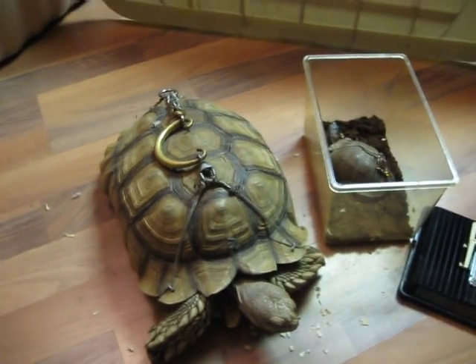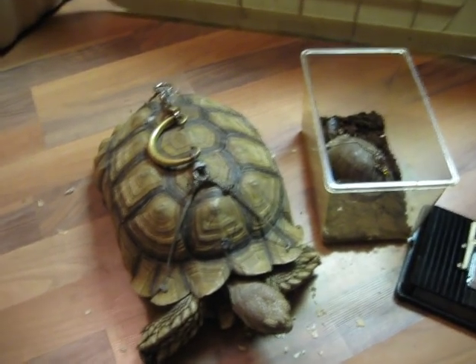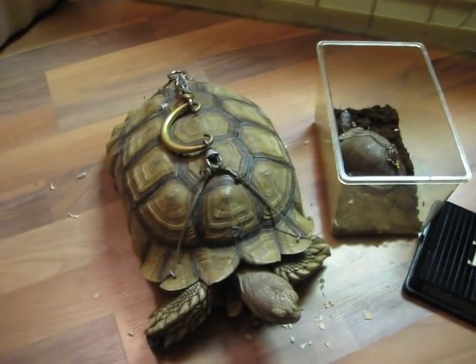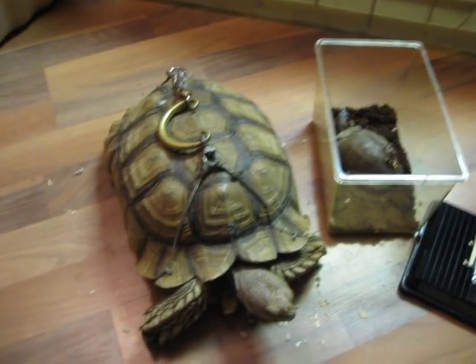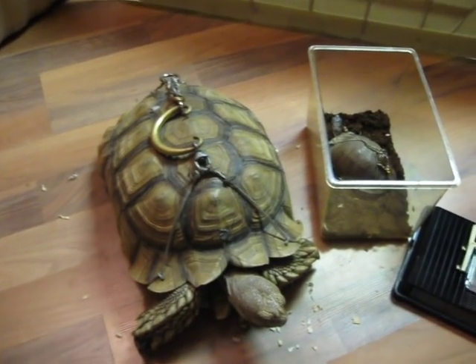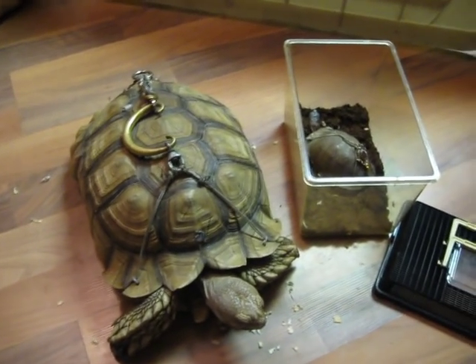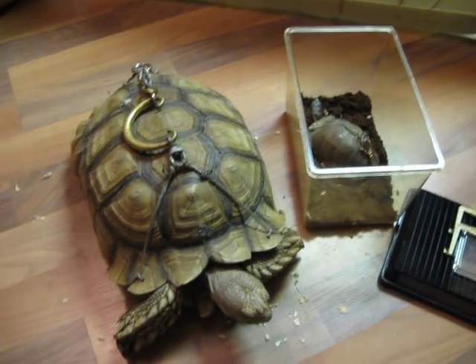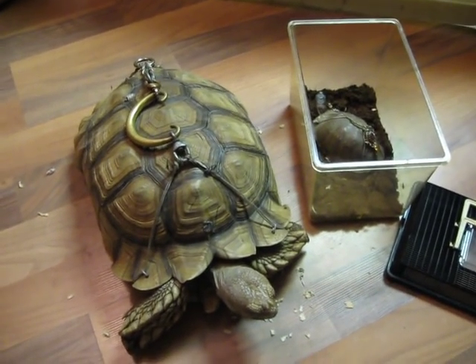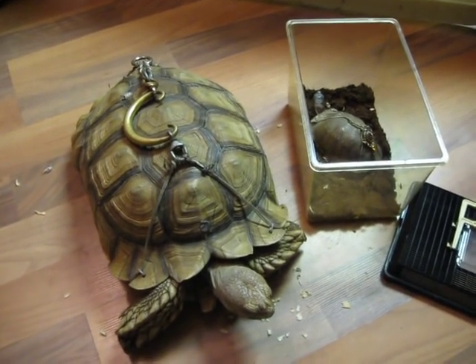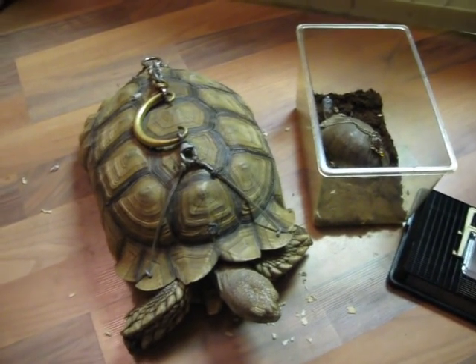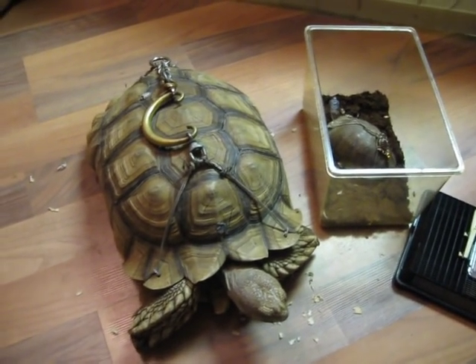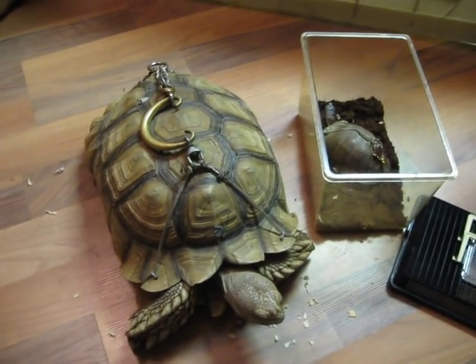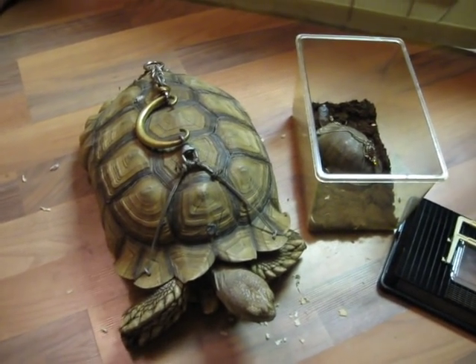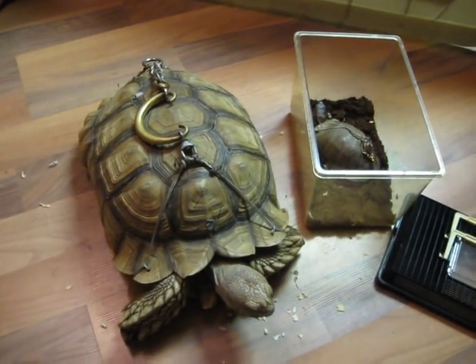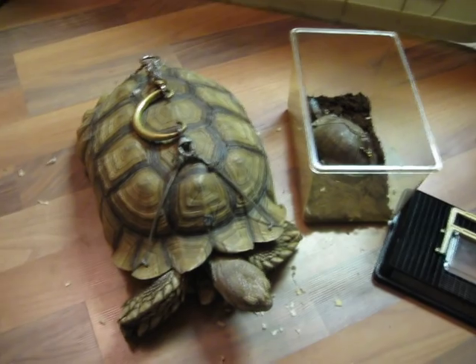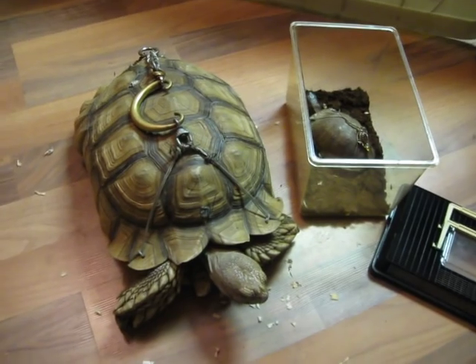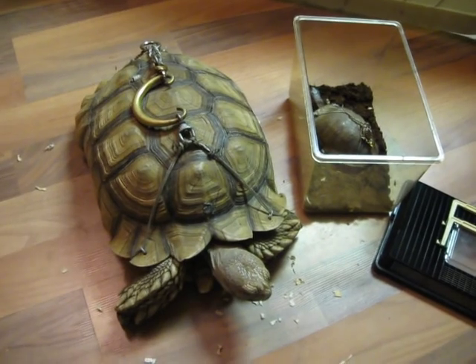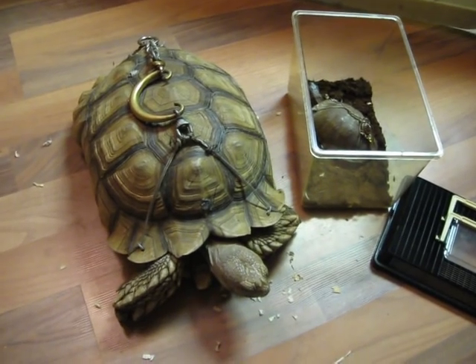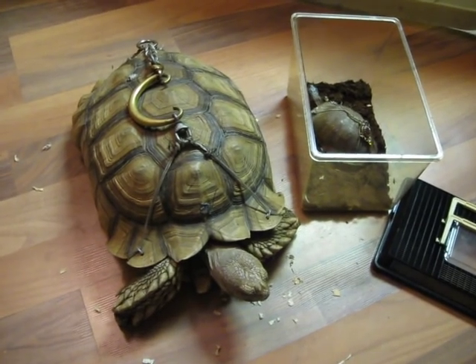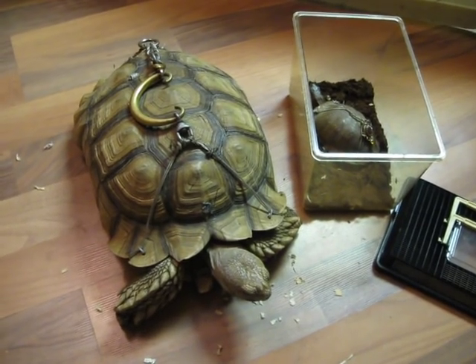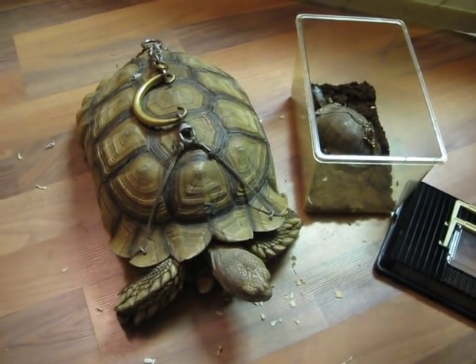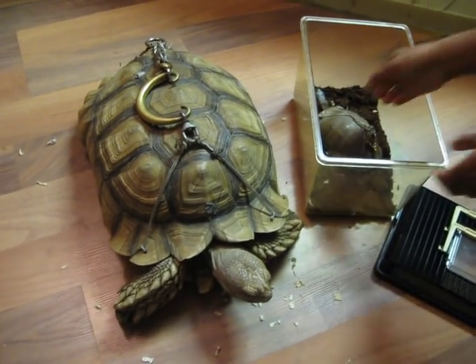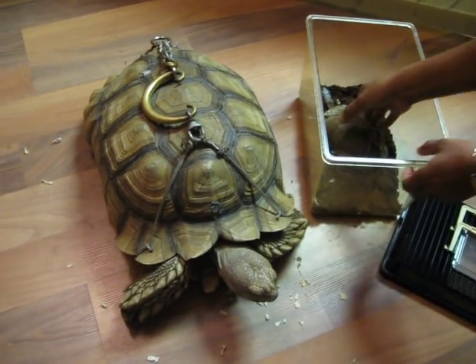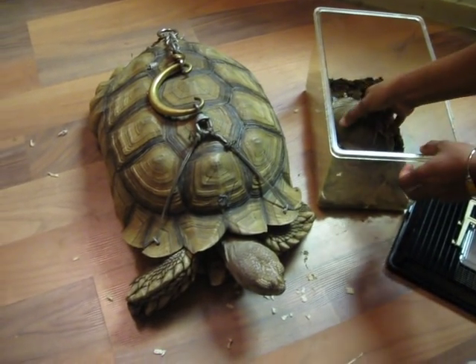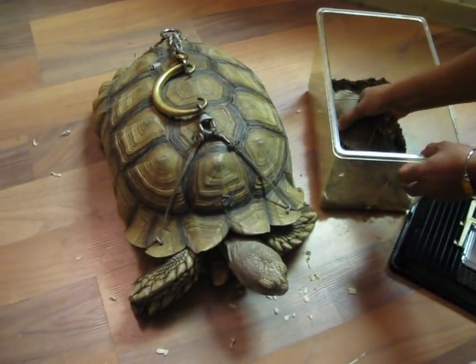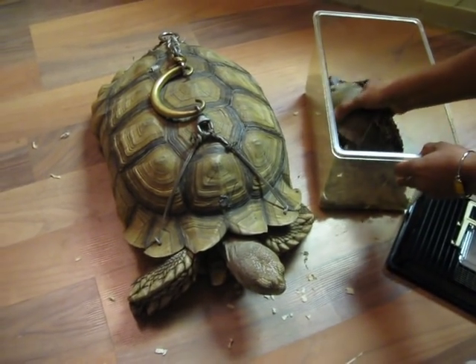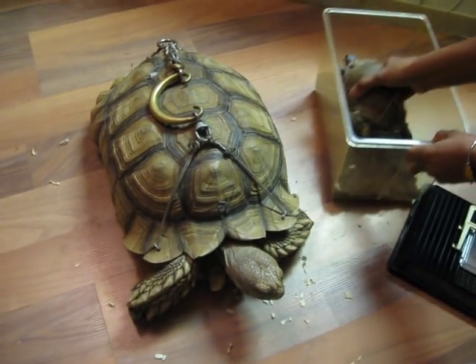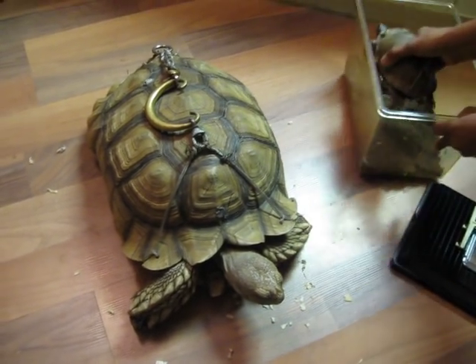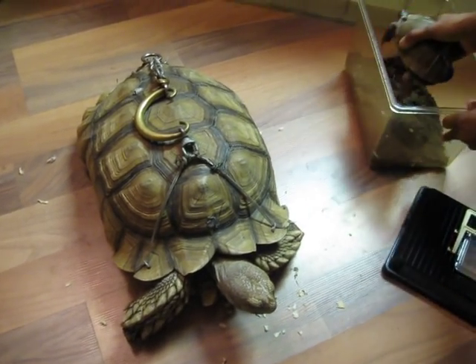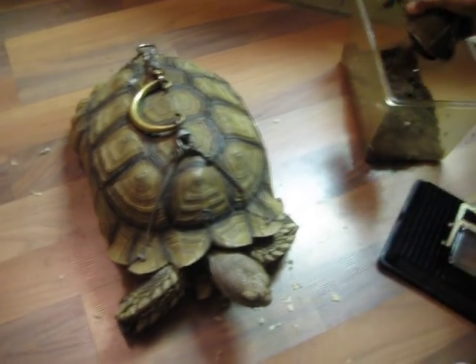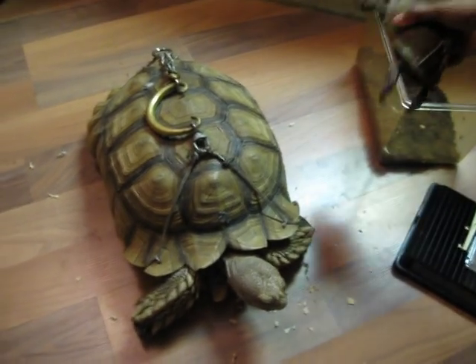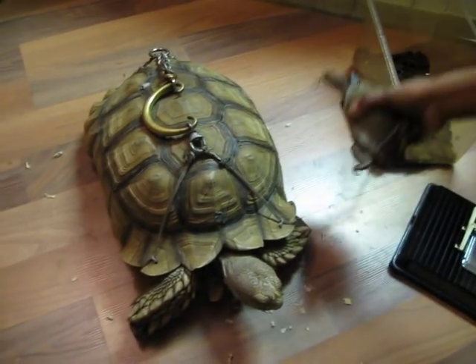Here is a sulcata tortoise and a box turtle that were just picked up from a guy who couldn't have them anymore. He informed us that they had handles on them.